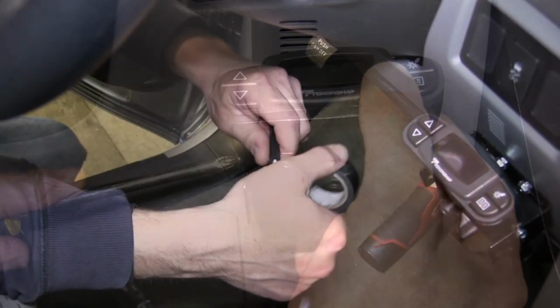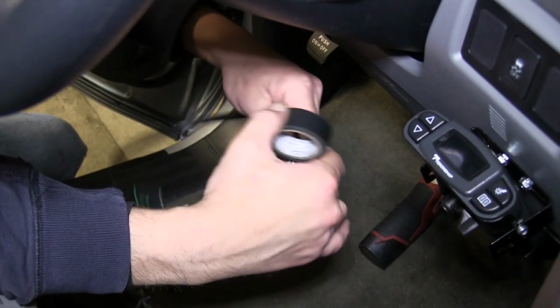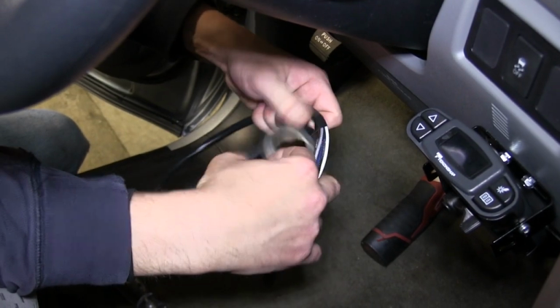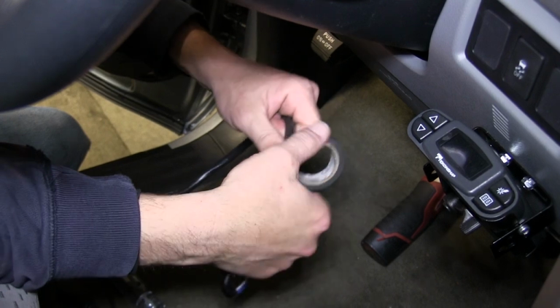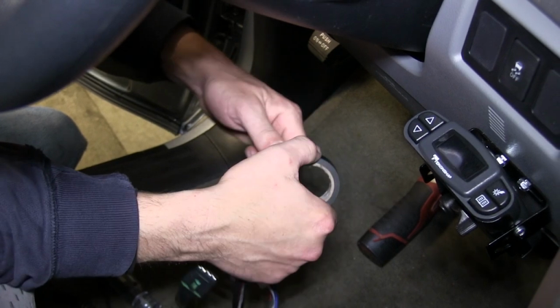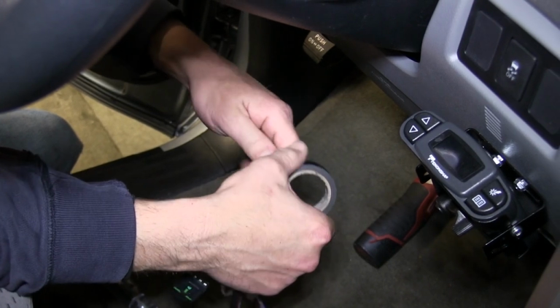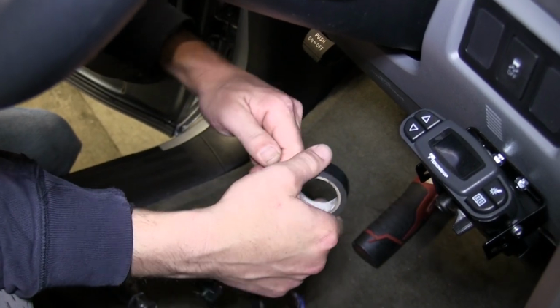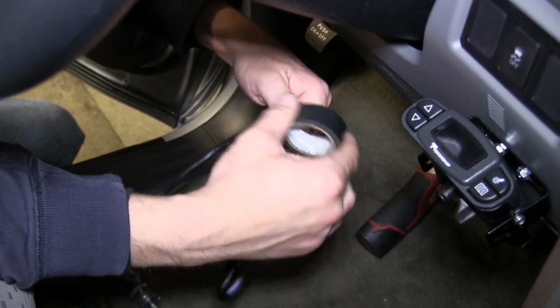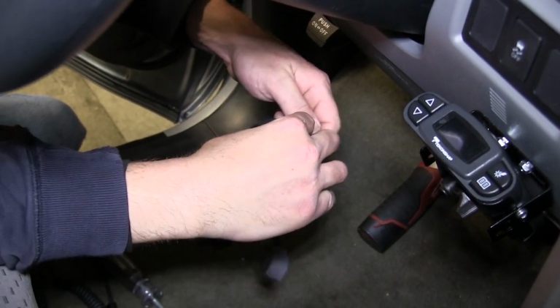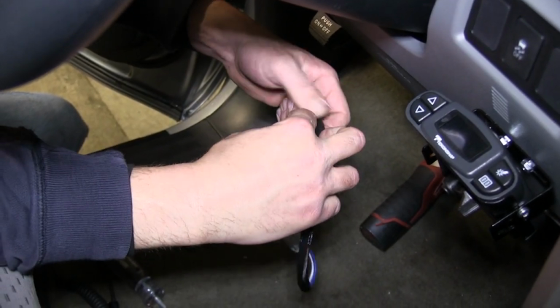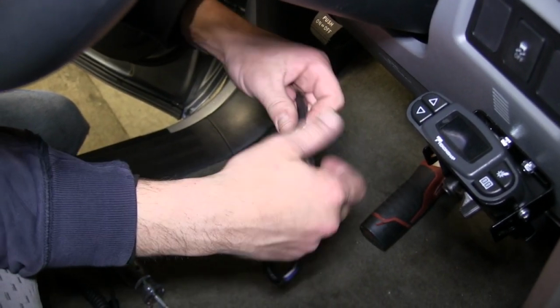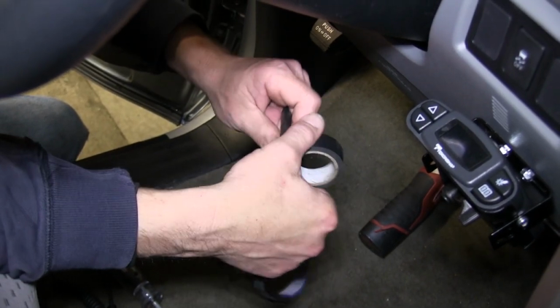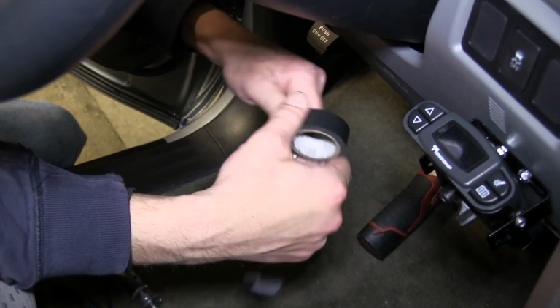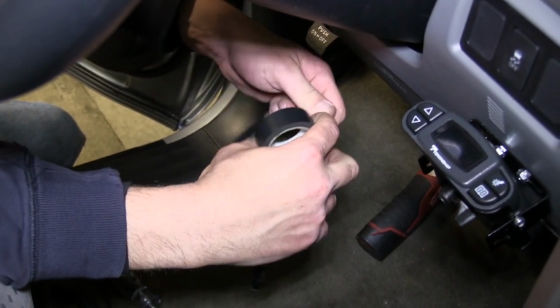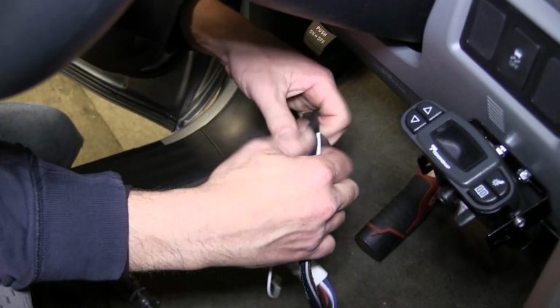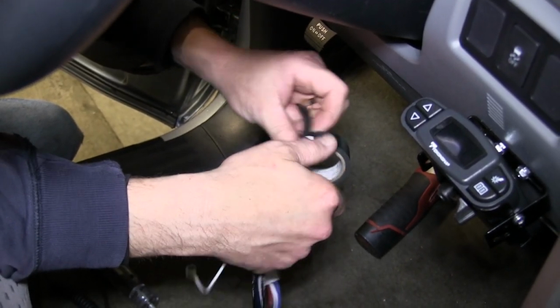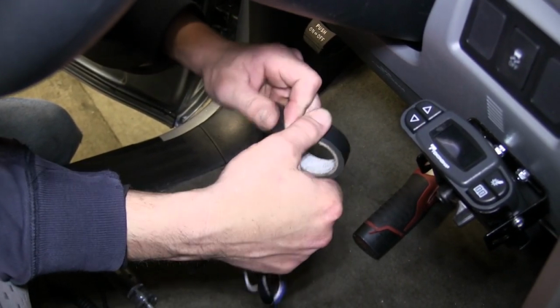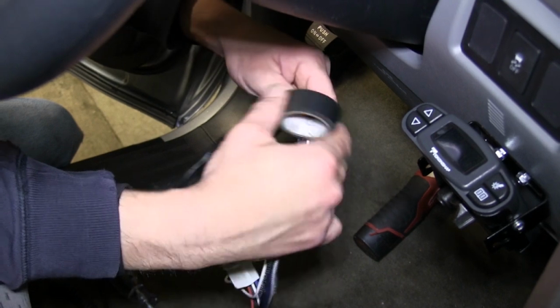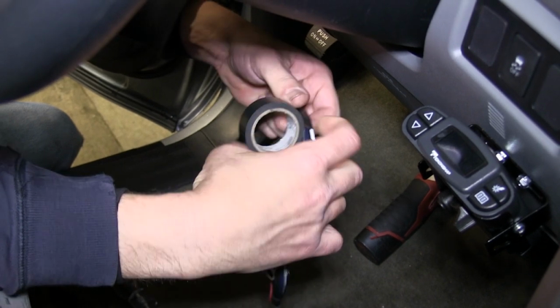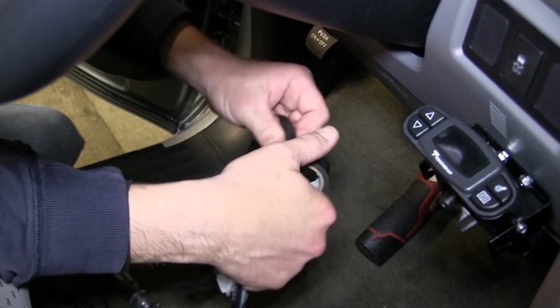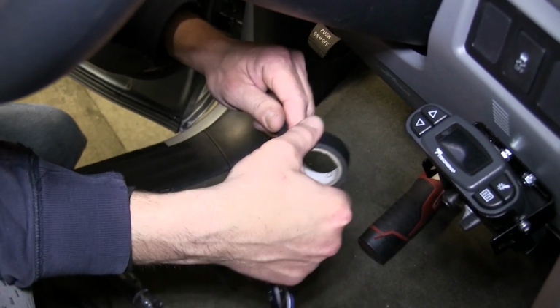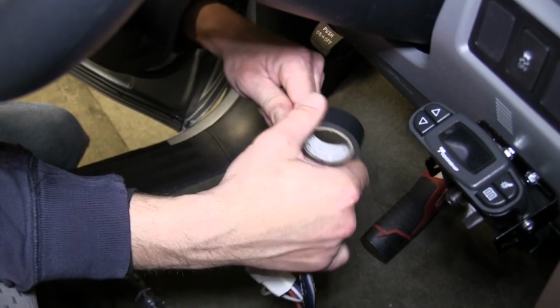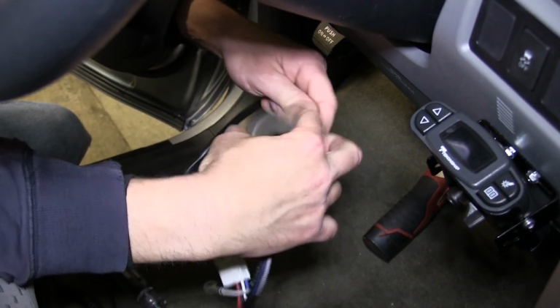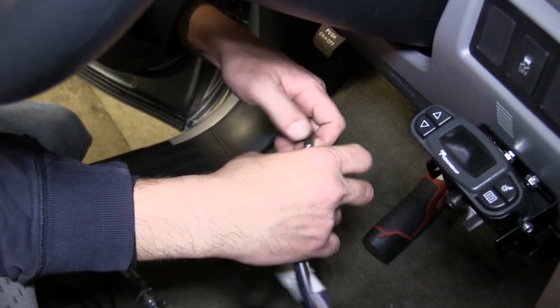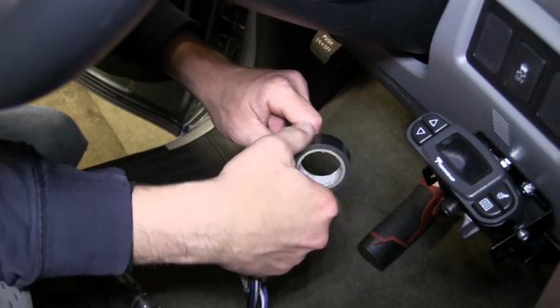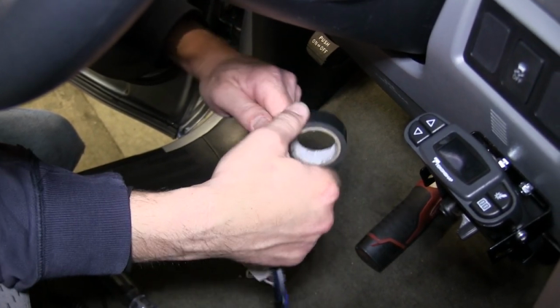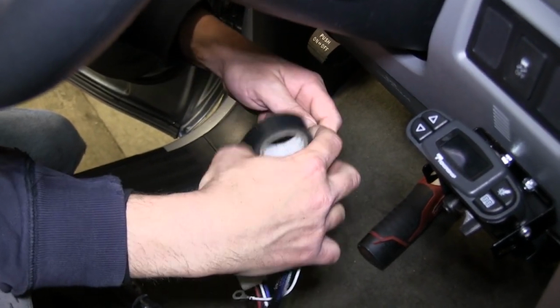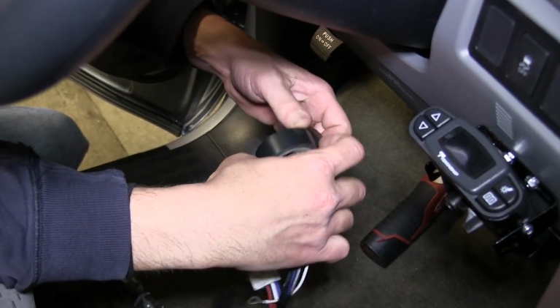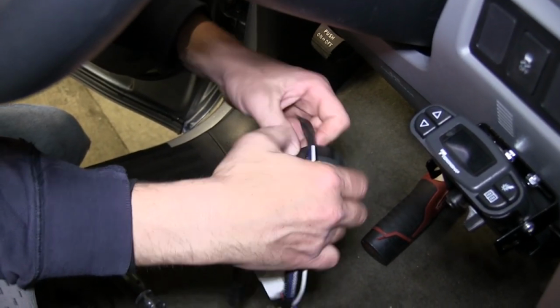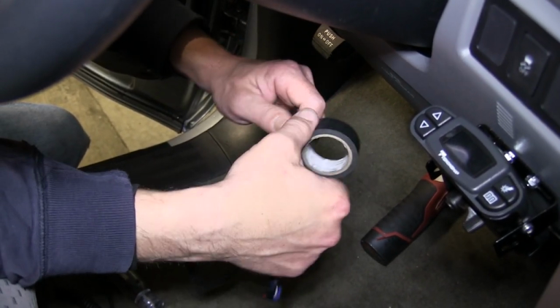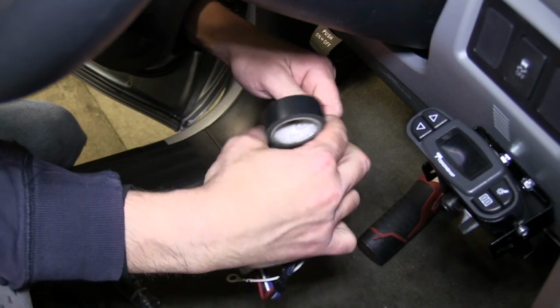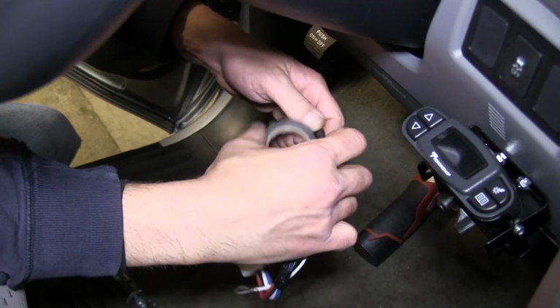Next we'll need to go ahead and plug in our plug-and-play wiring adapter. Before I install the wiring harness, I'm going to use some black electrical tape to wrap up the wires to hold the ground wire to the harness and to clean up our install look.